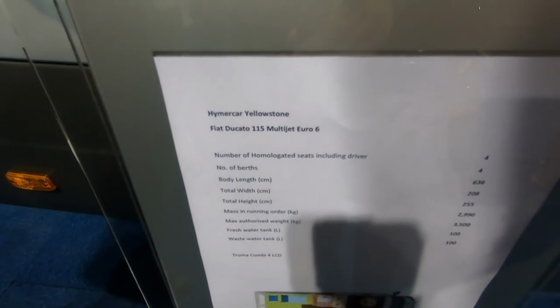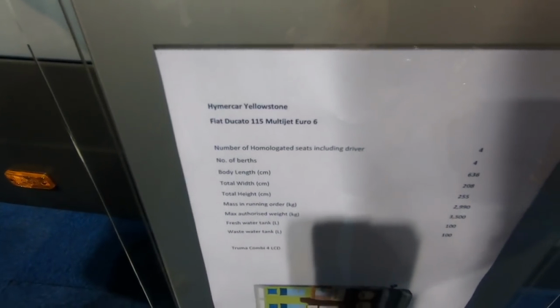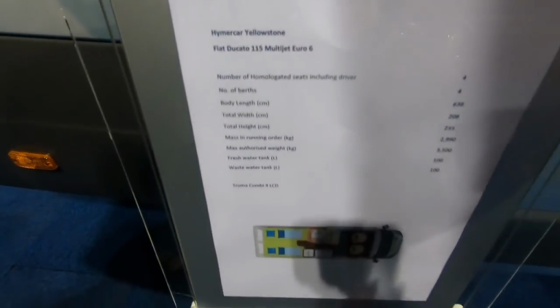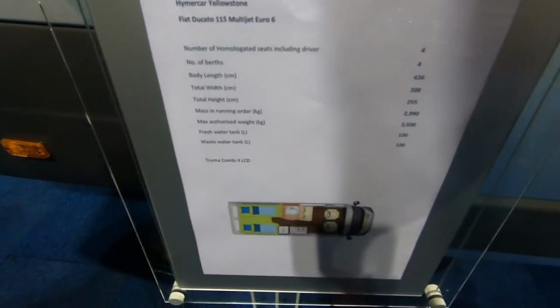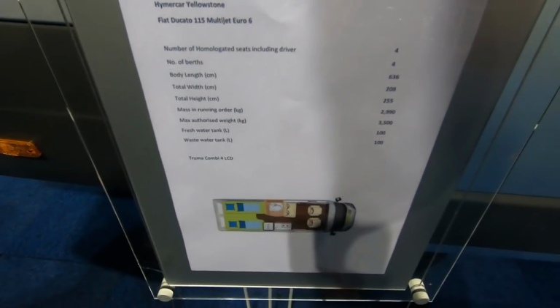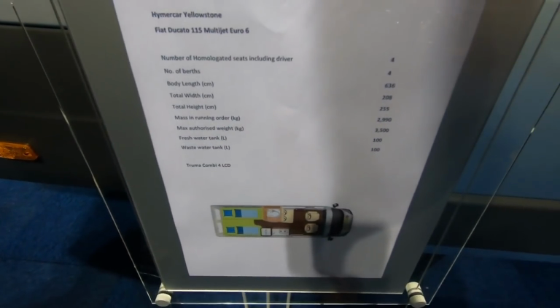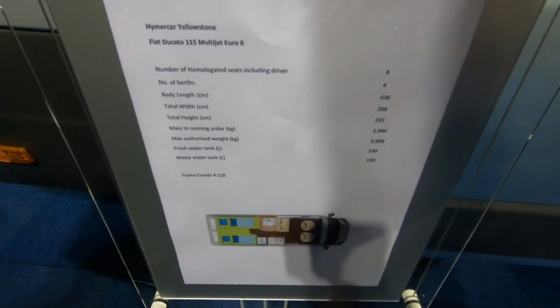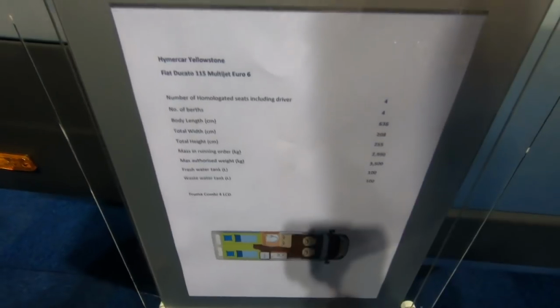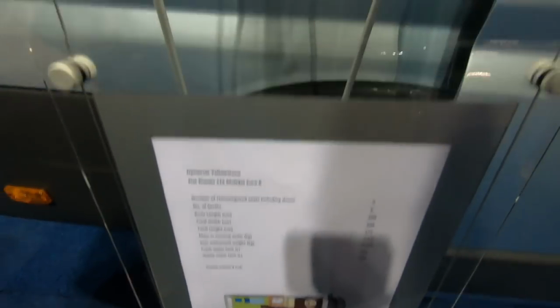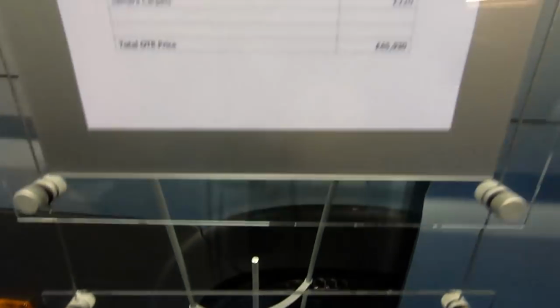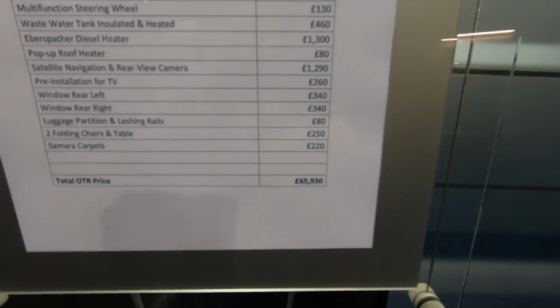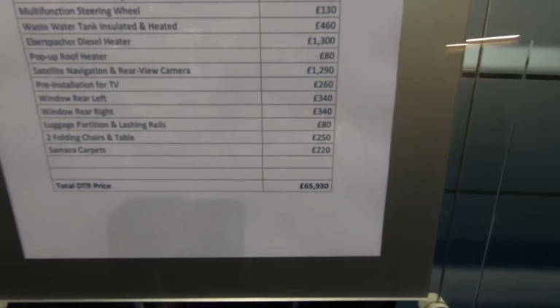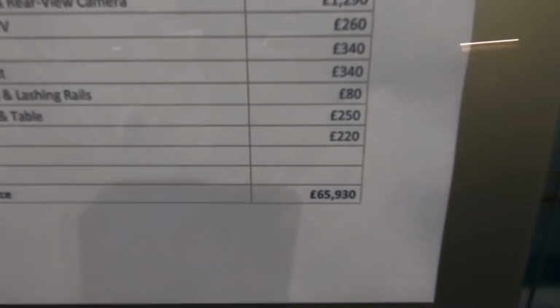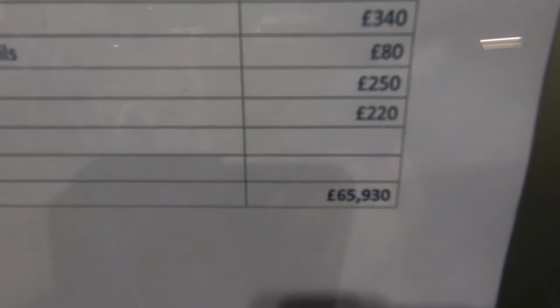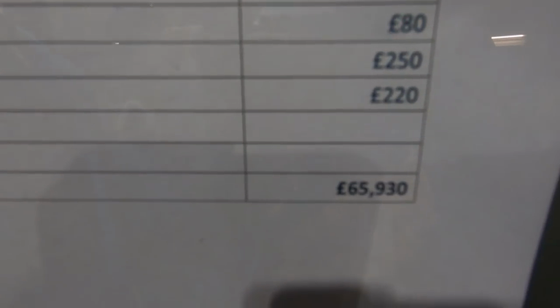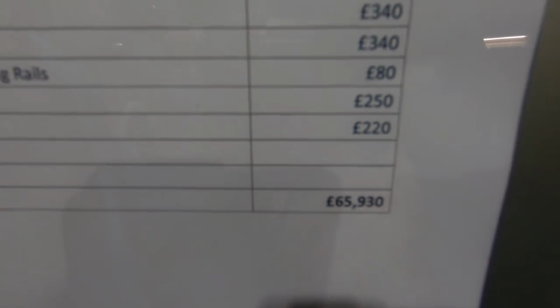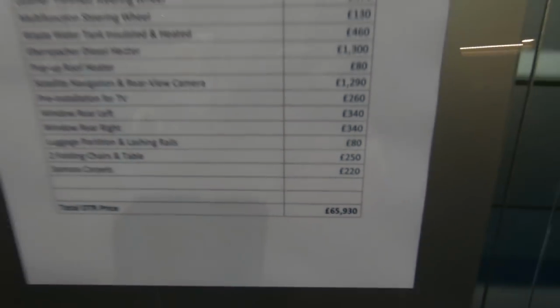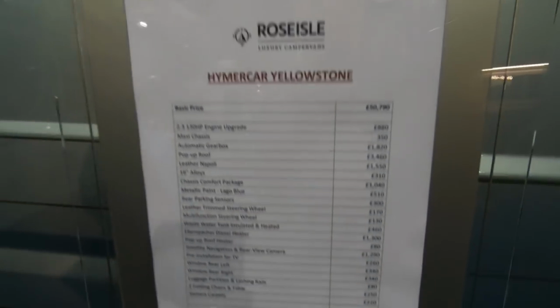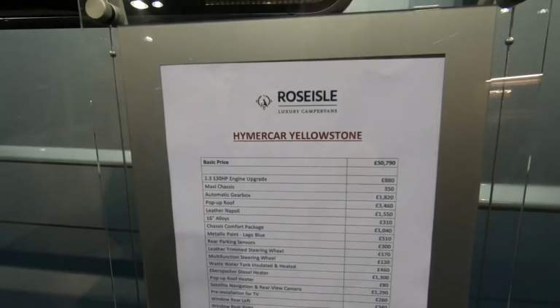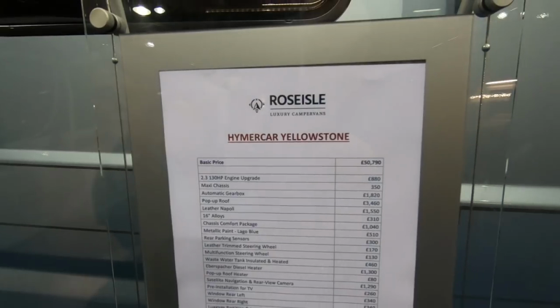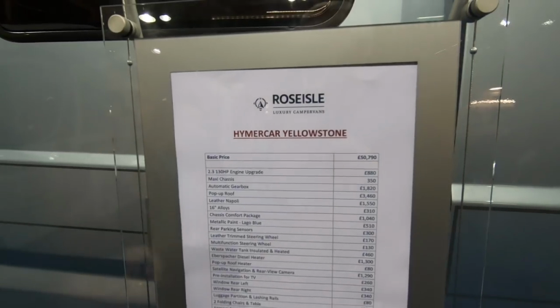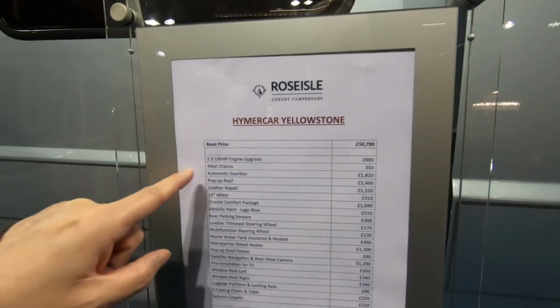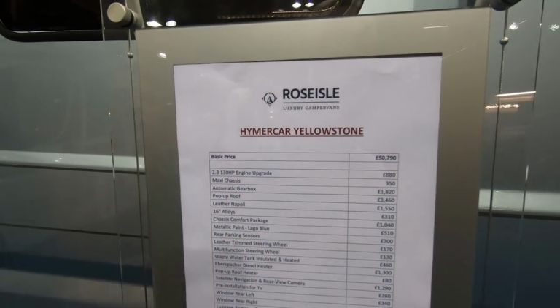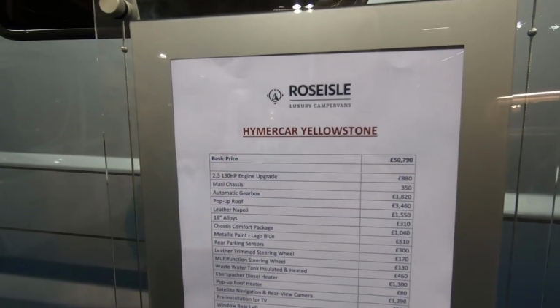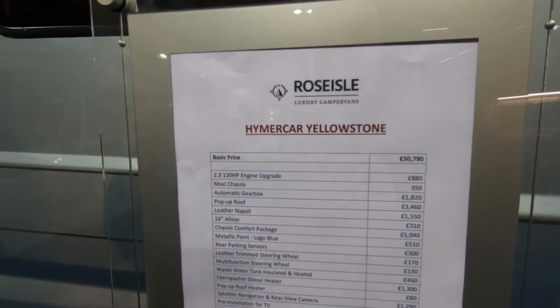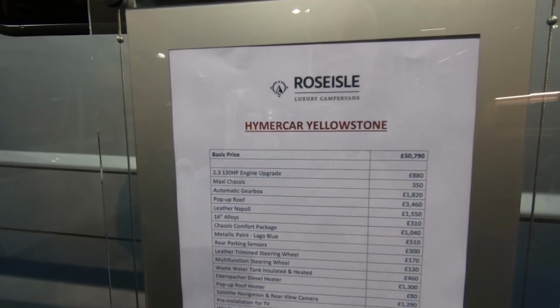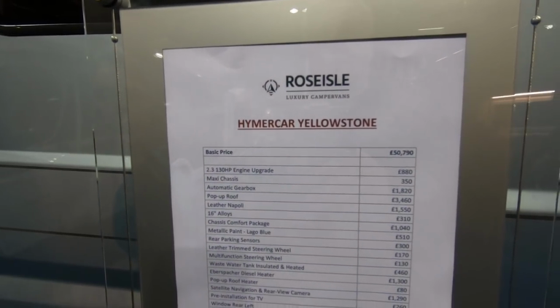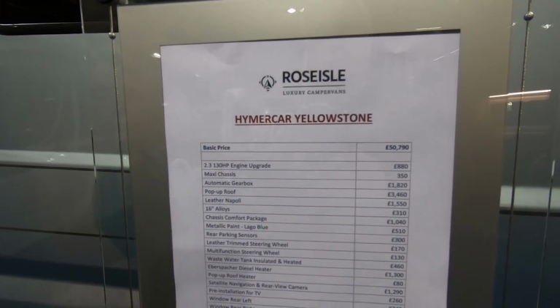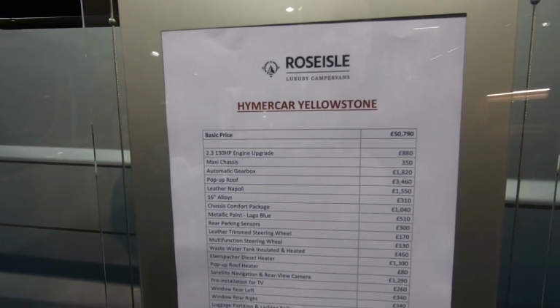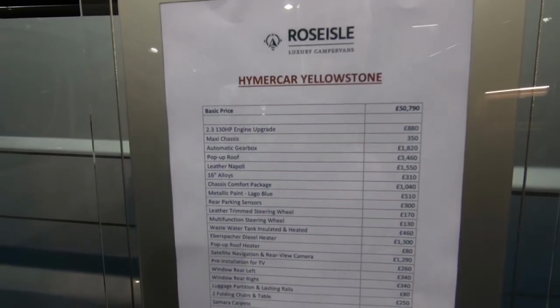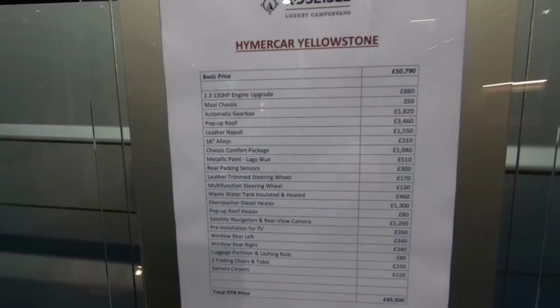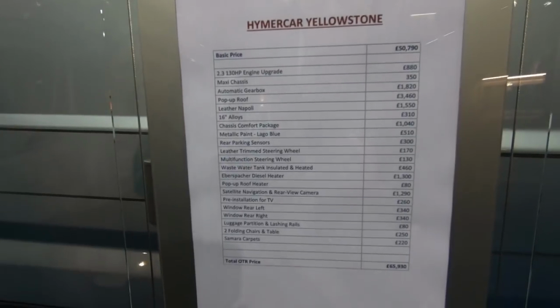Yellowstone. Can you see how much? Yes — 65,000 pounds. So it's got all the bits on it.